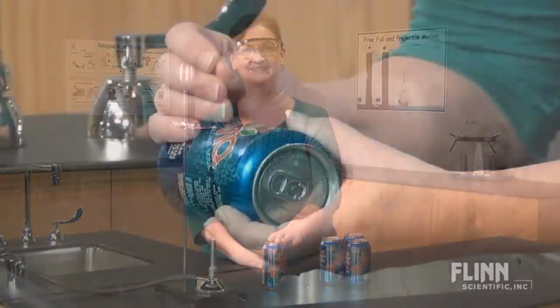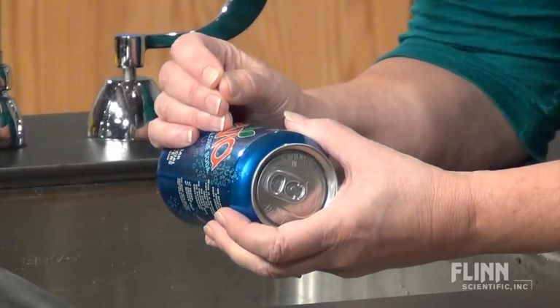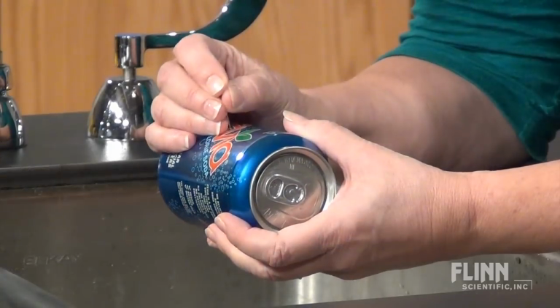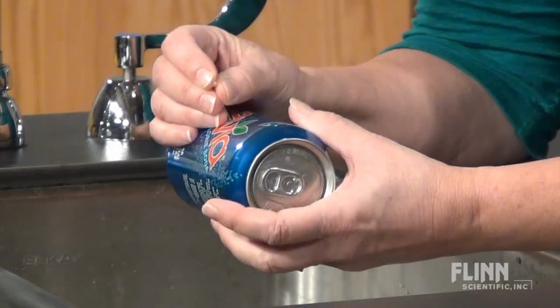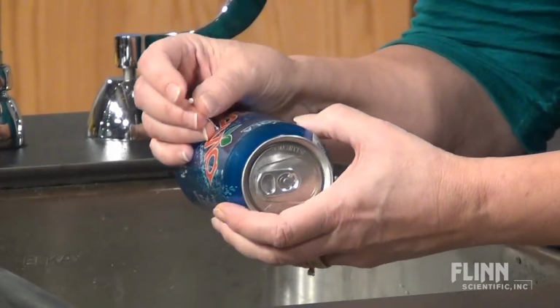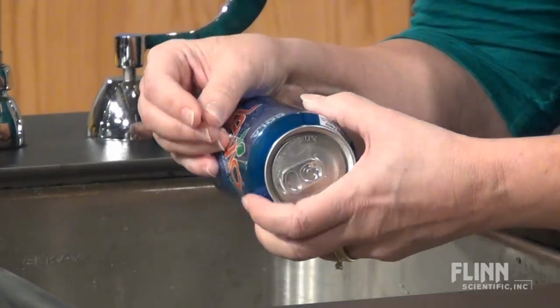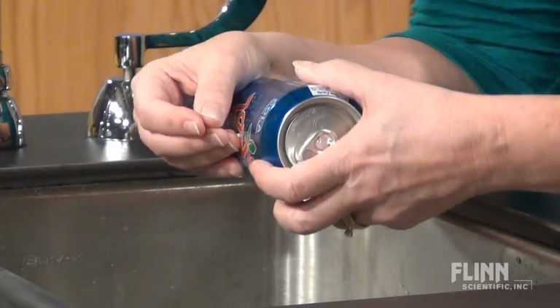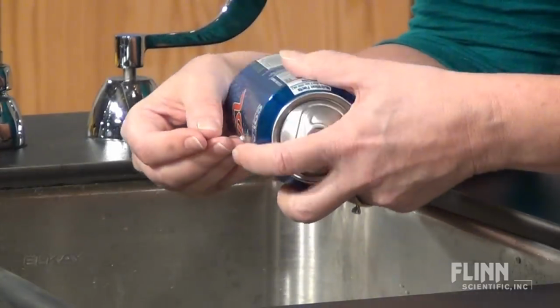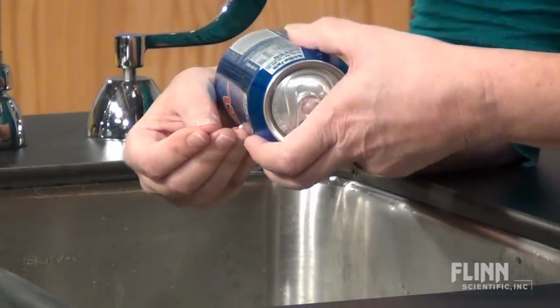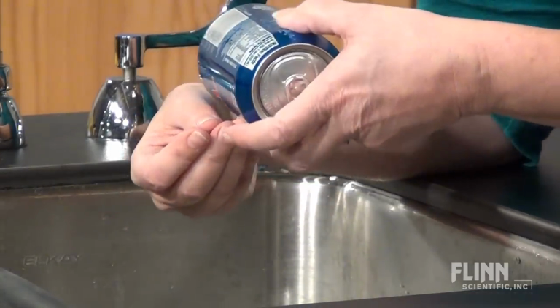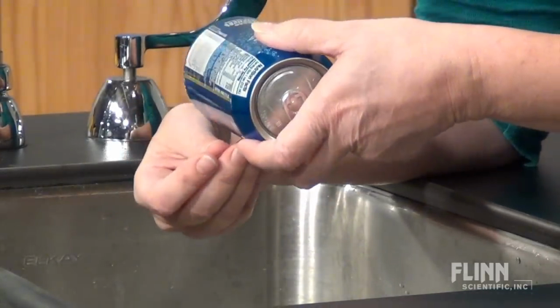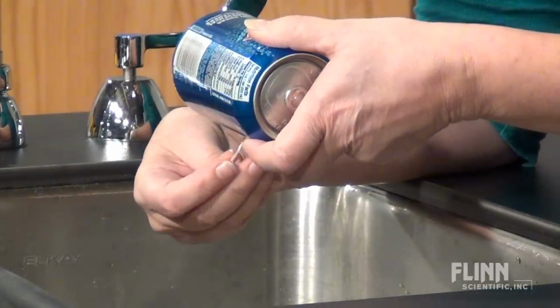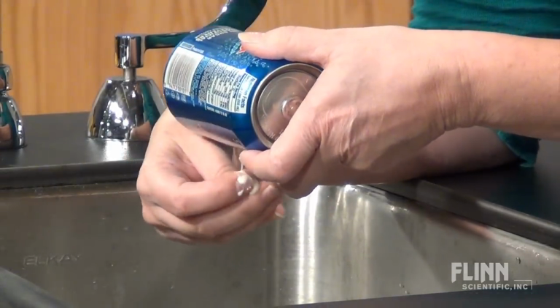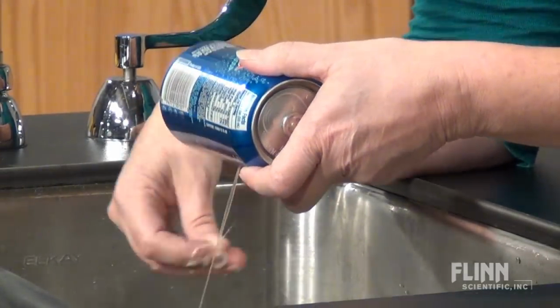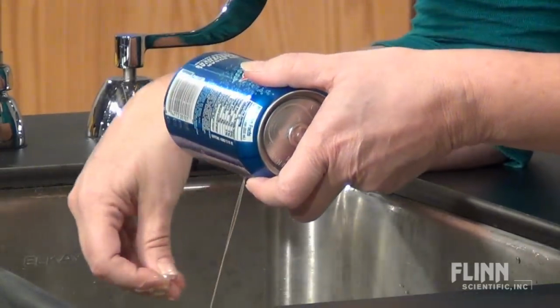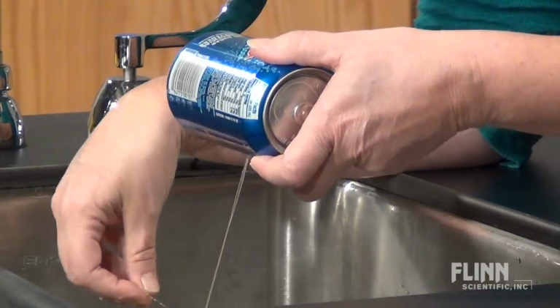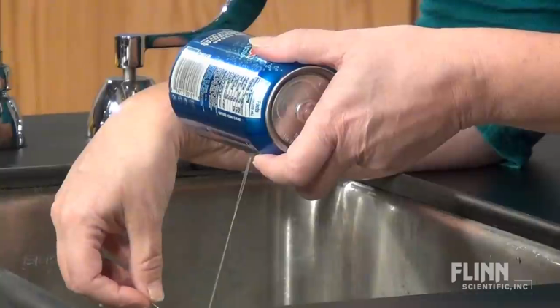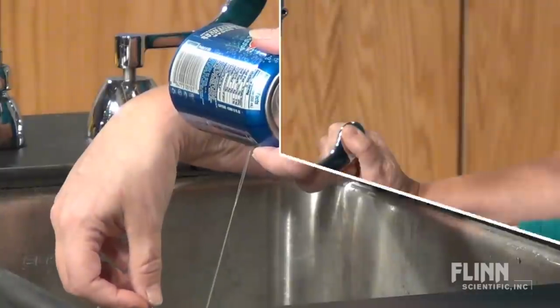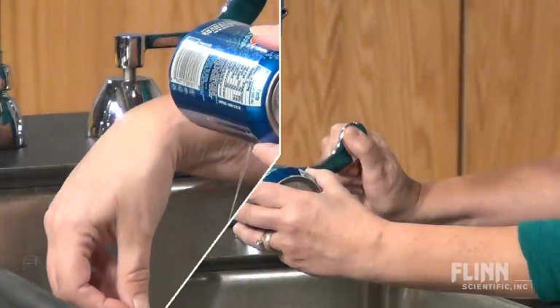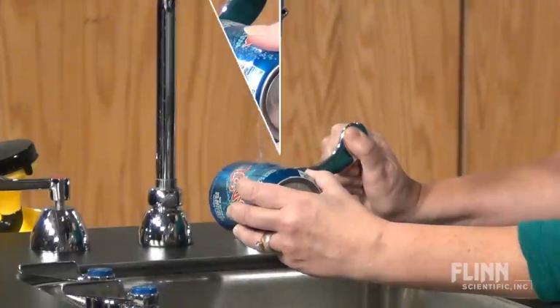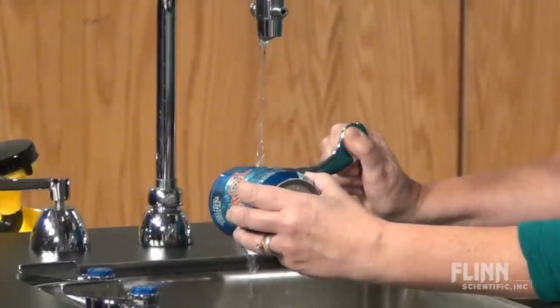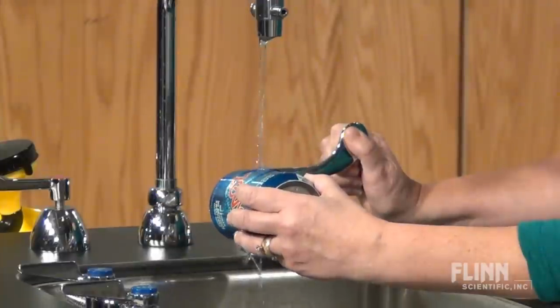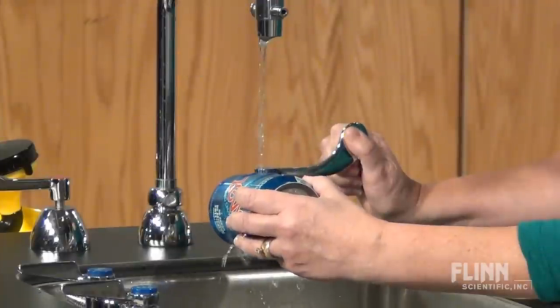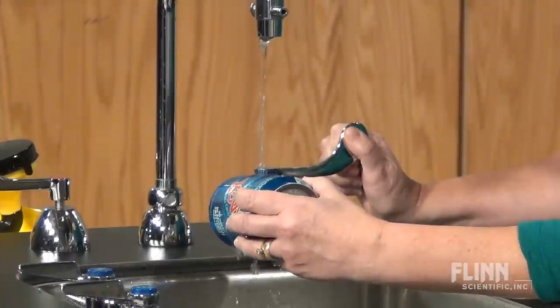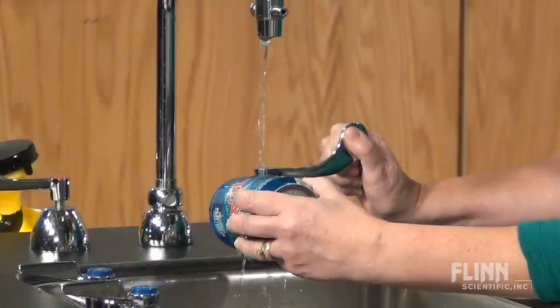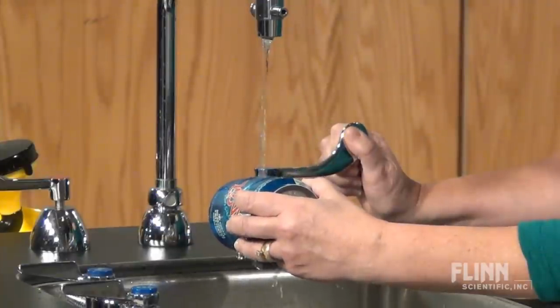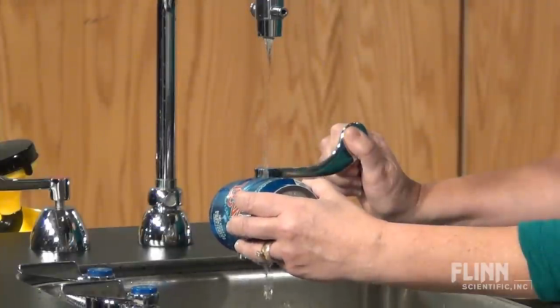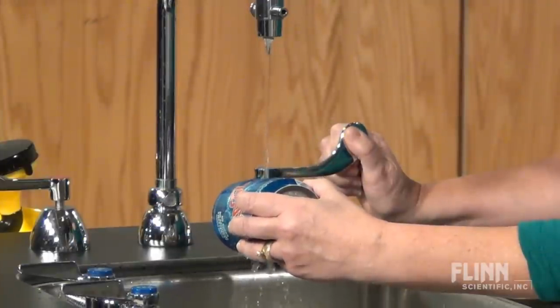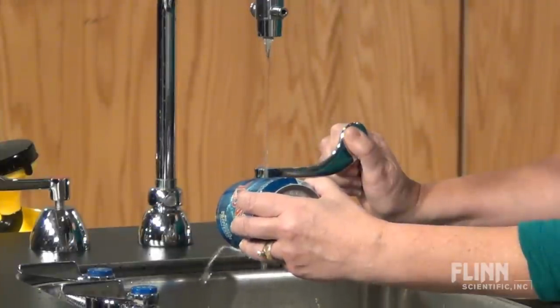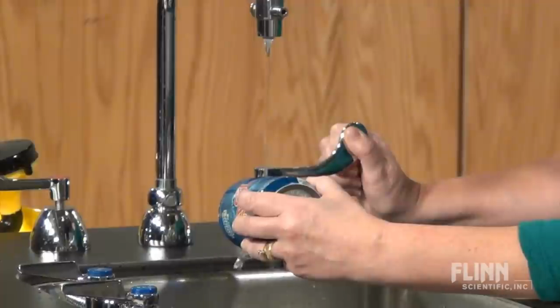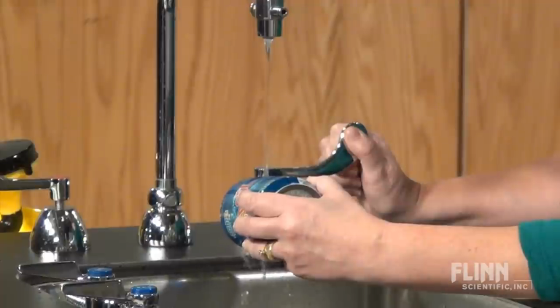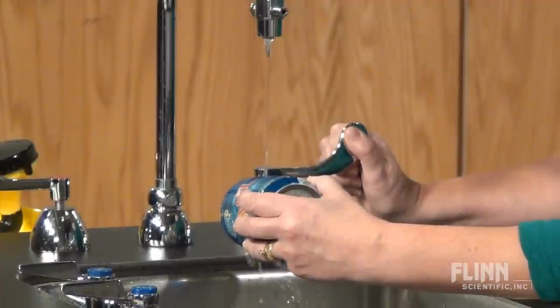Make two pin holes on opposite sides of an unopened soda can, let the soda drain out, and then, without opening the can, replace the soda with a small amount of water.